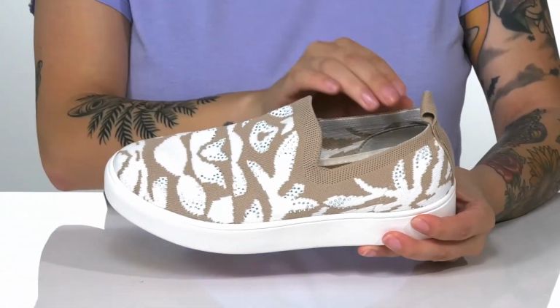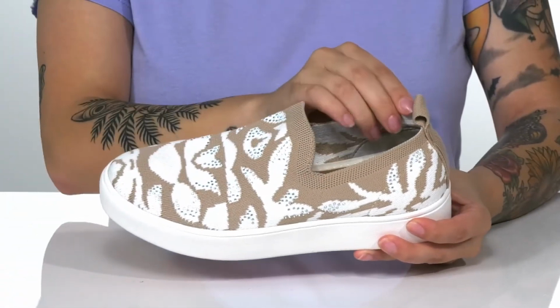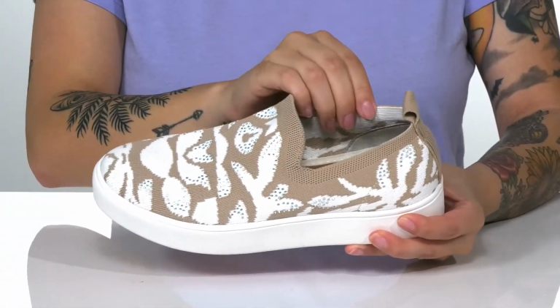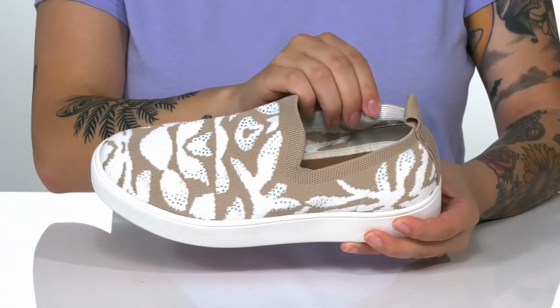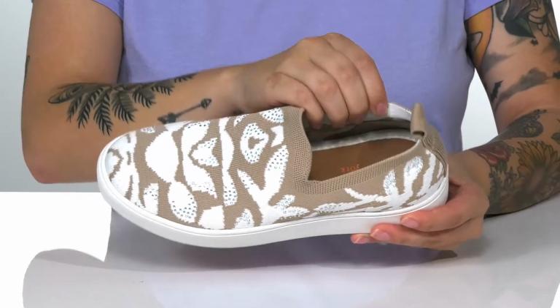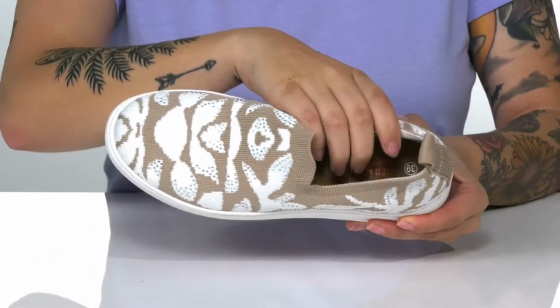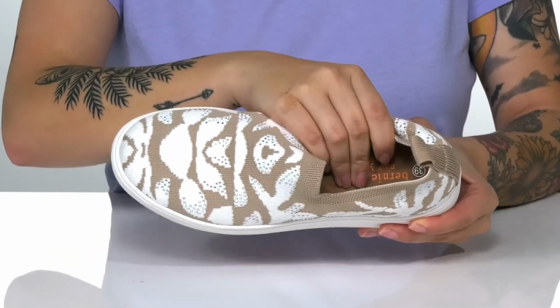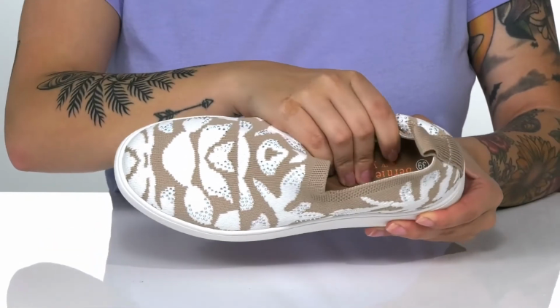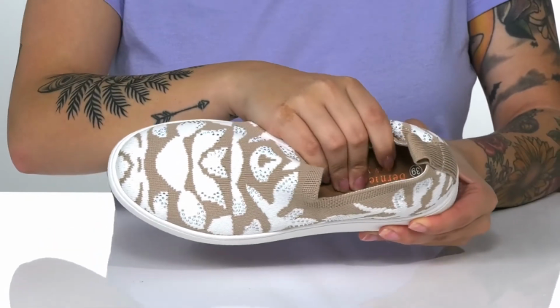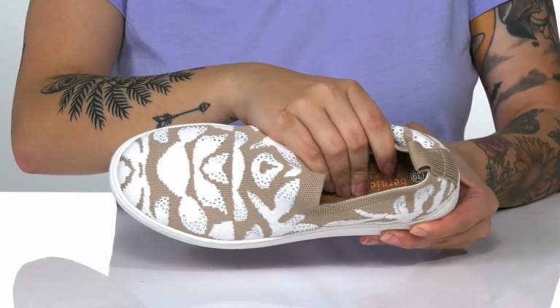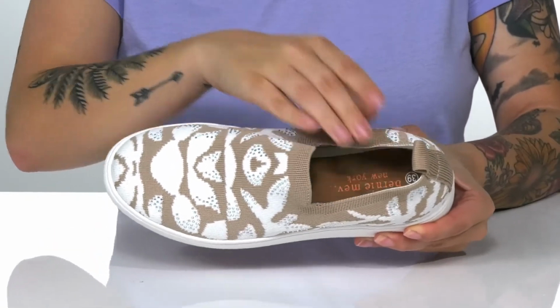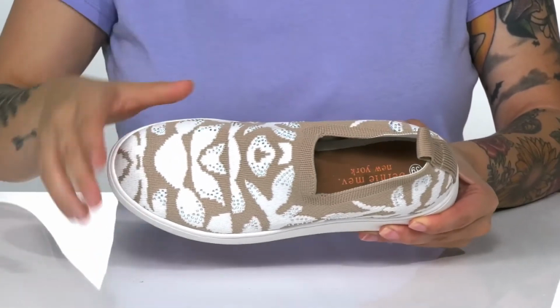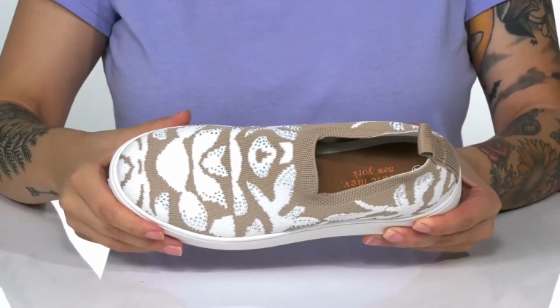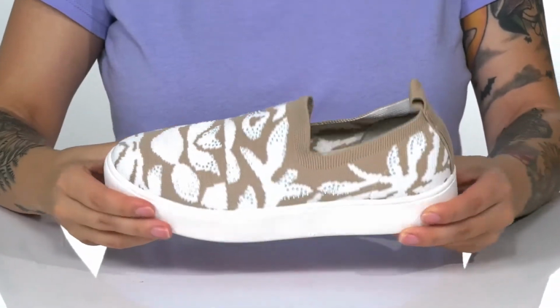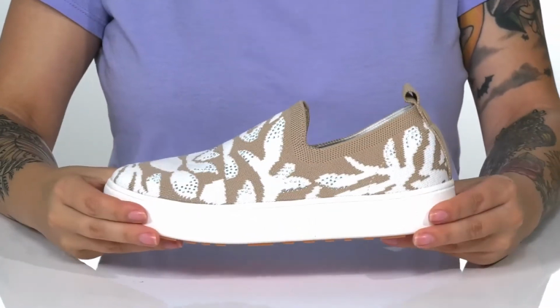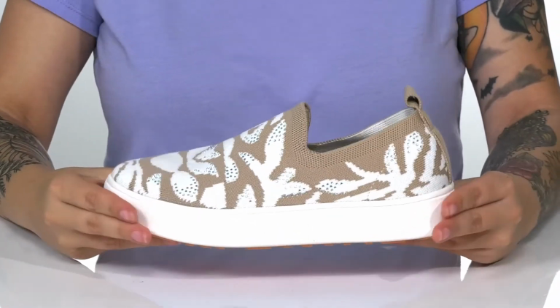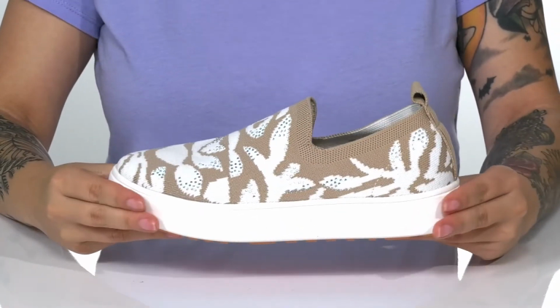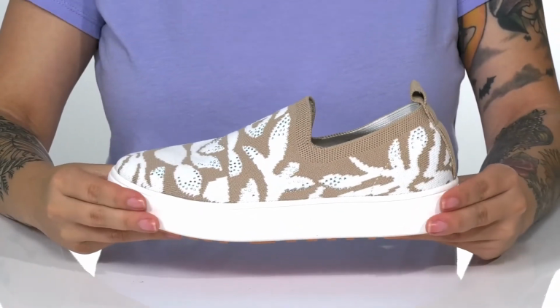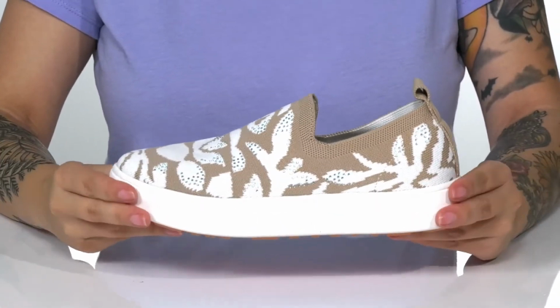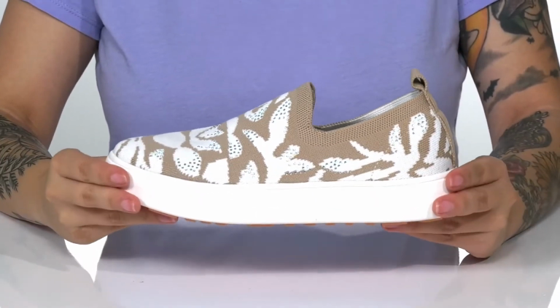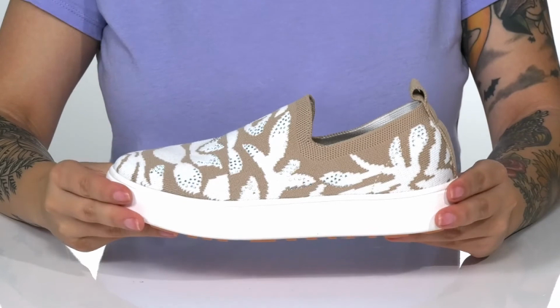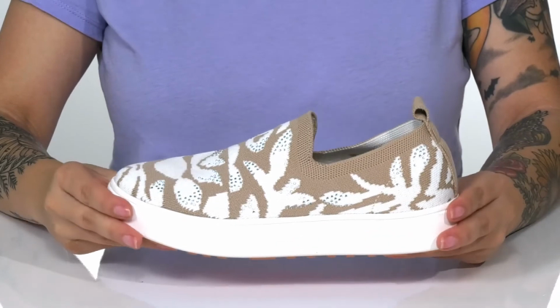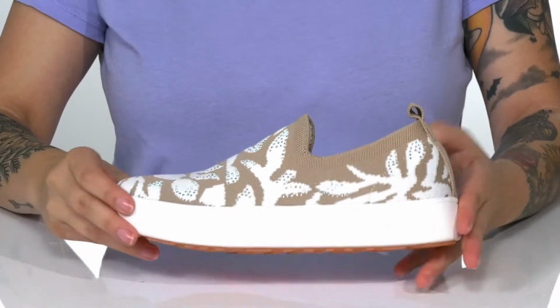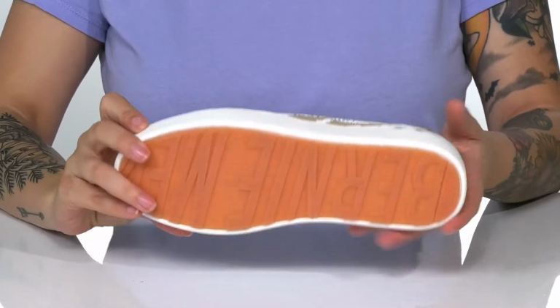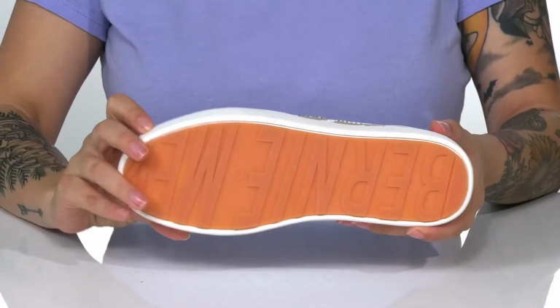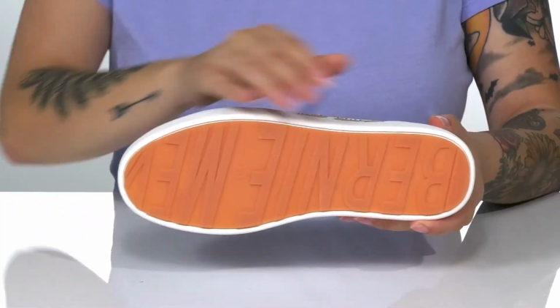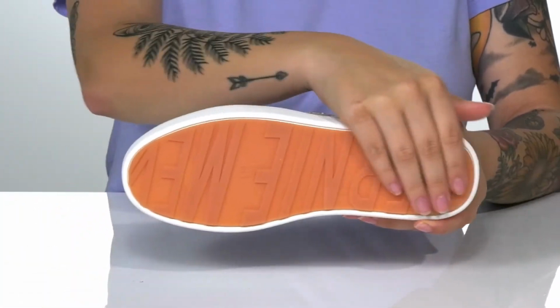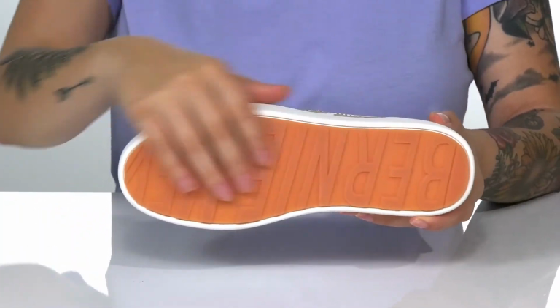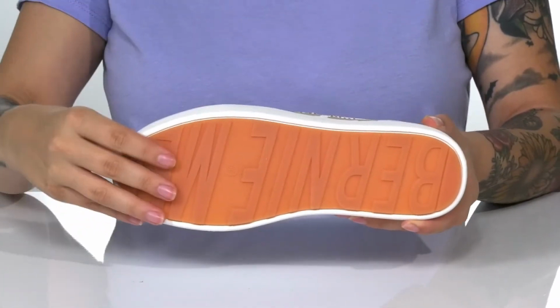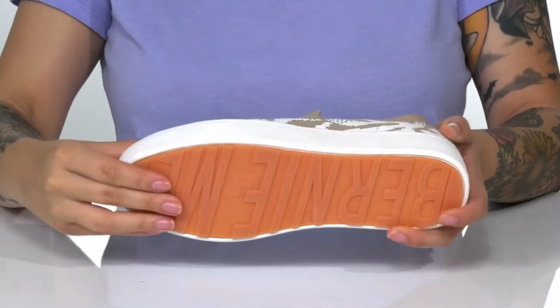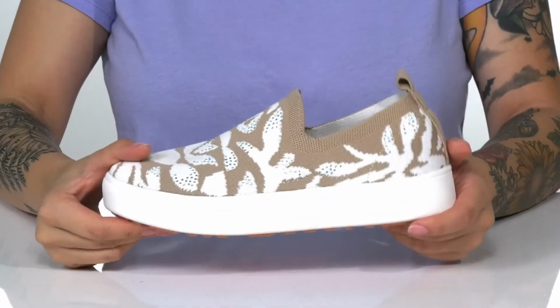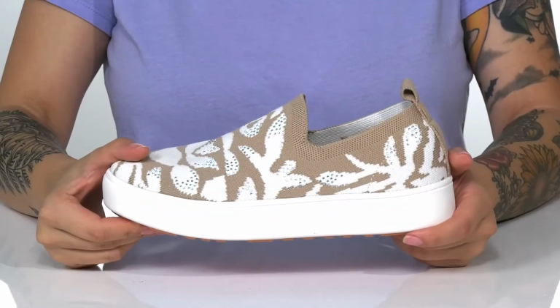There is a textile inner lining with a cushioned footbed for that all-day wear. The midsole is going to give you a small boost in height, and underneath there is a textured outsole for traction.